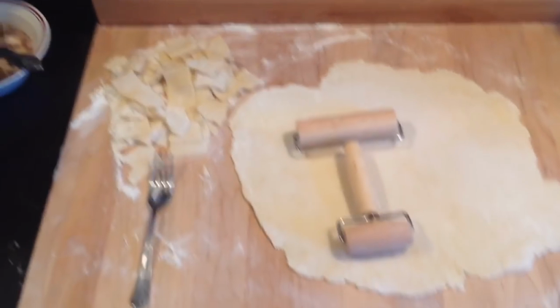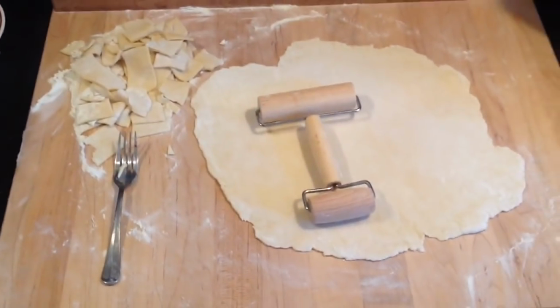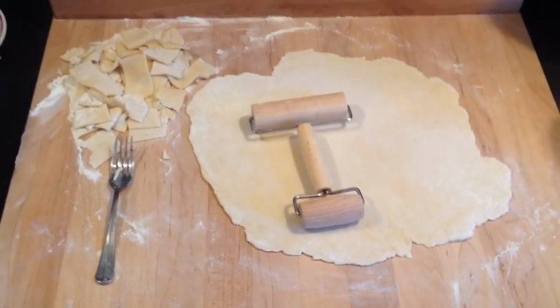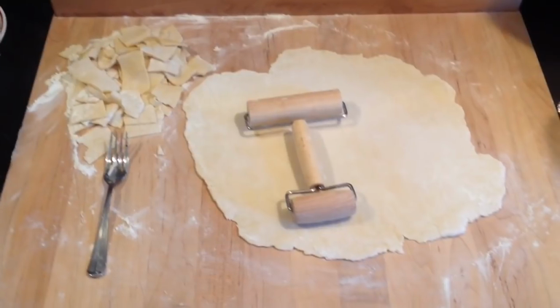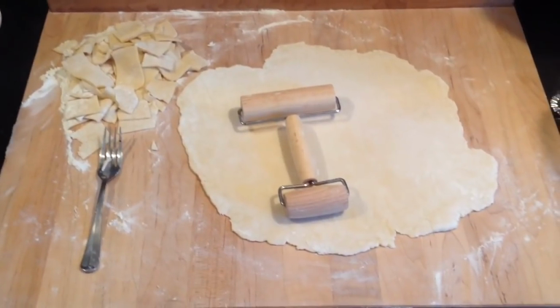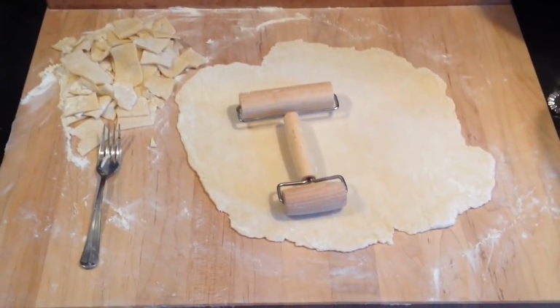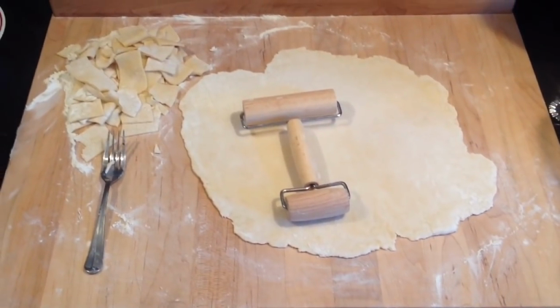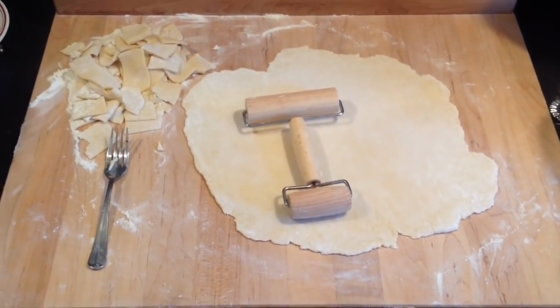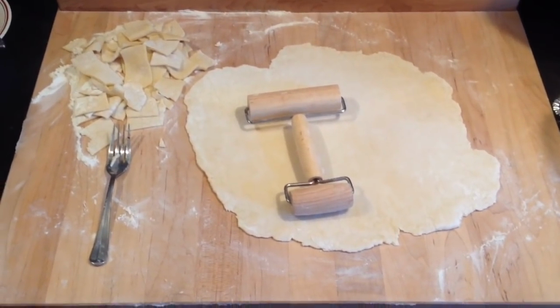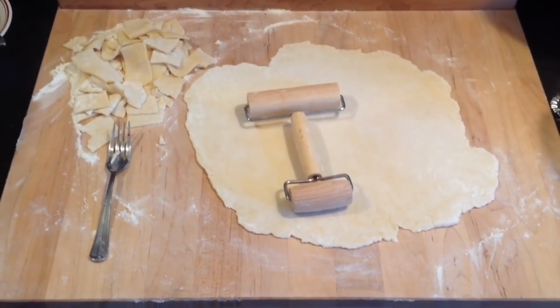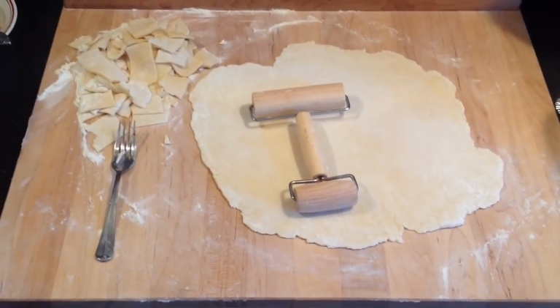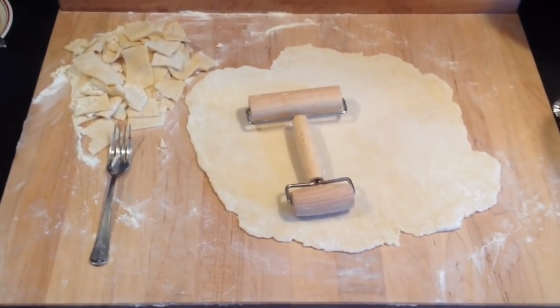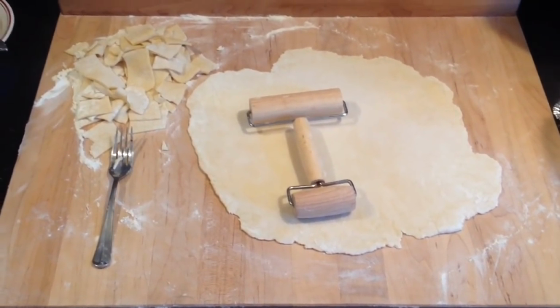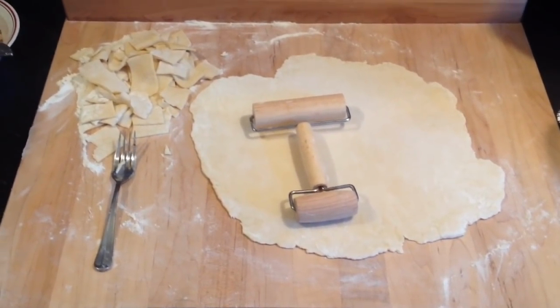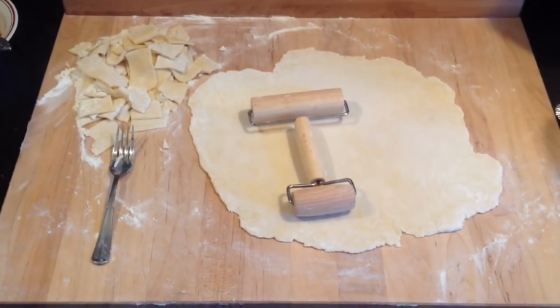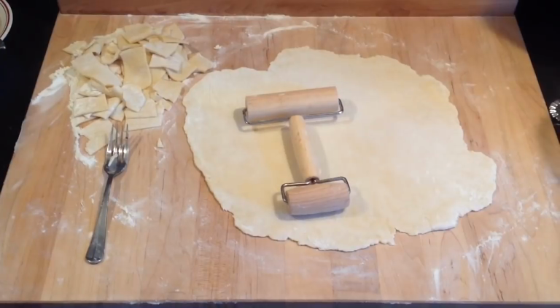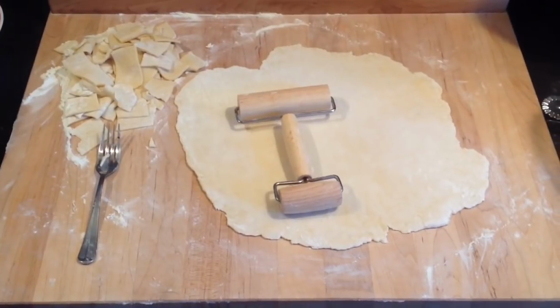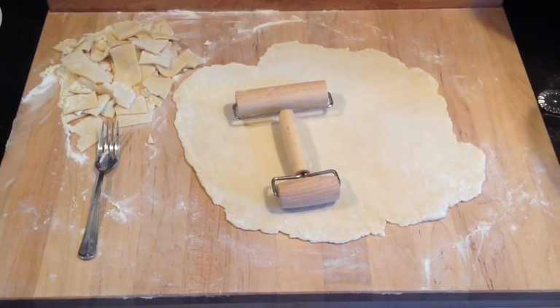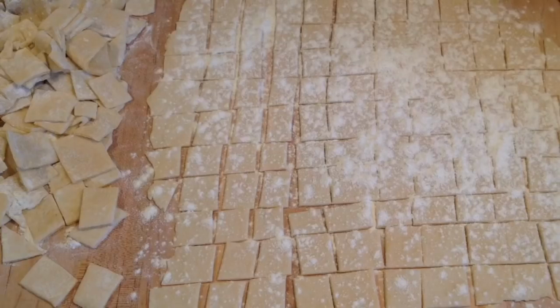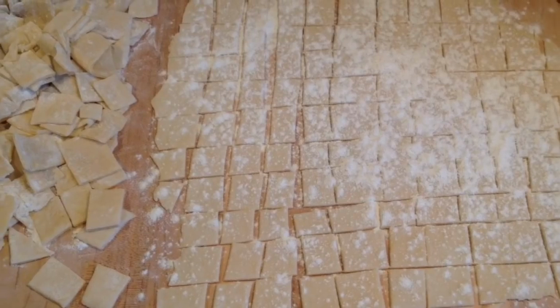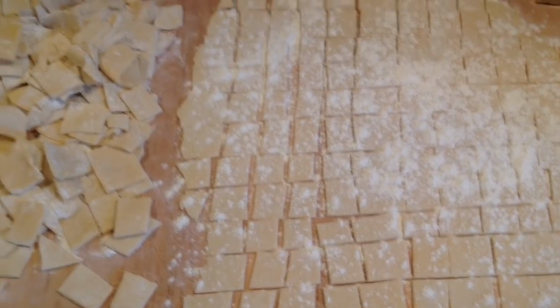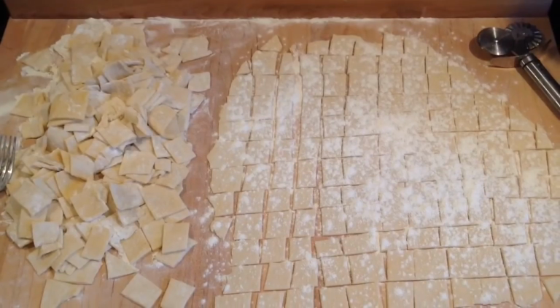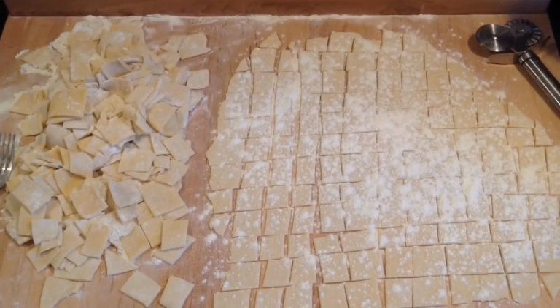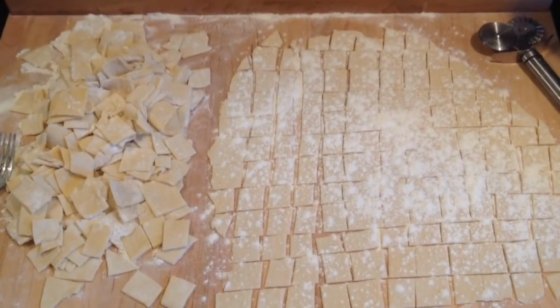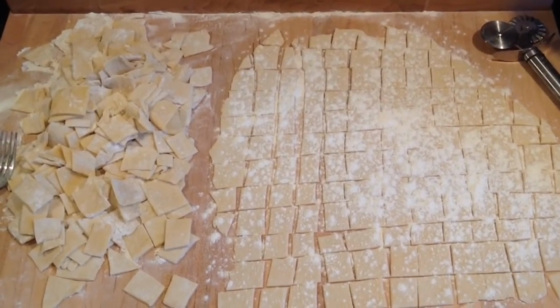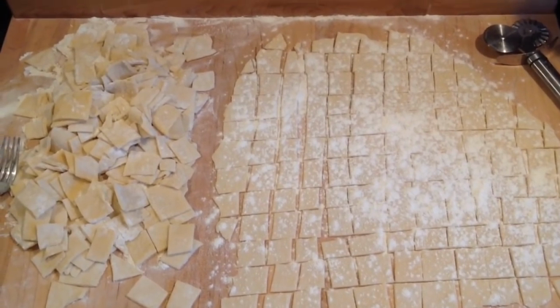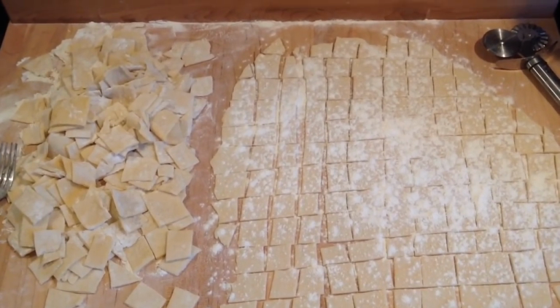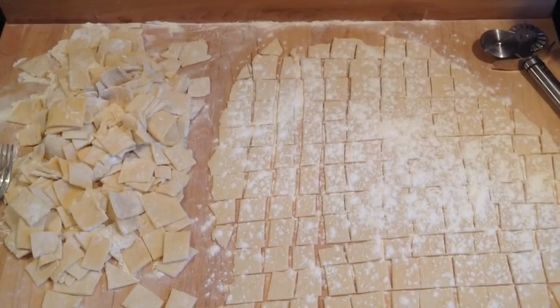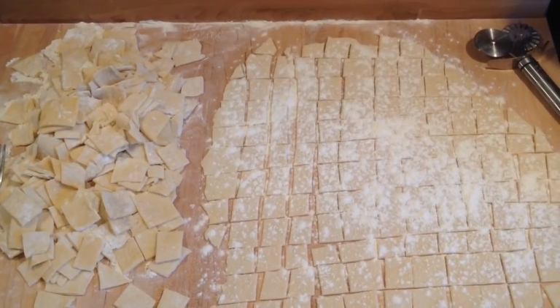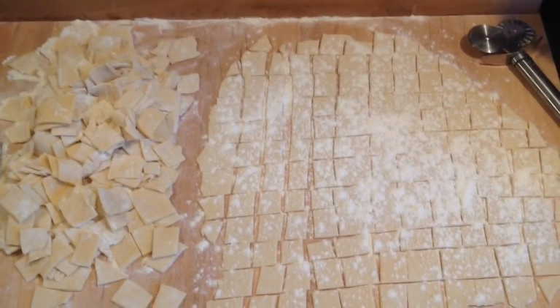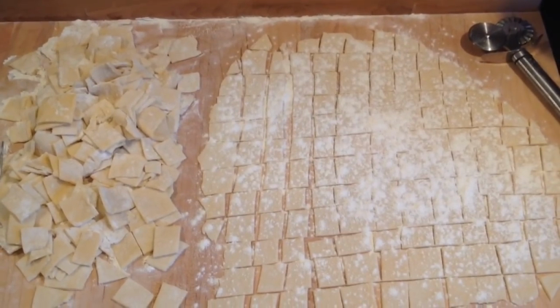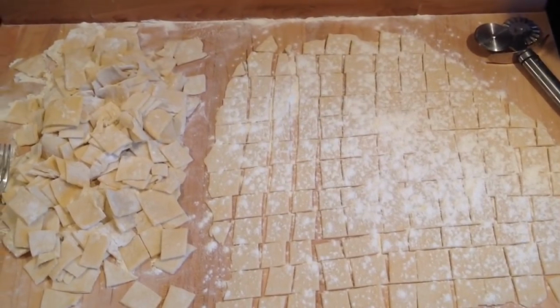When you roll out the first batch, cut them in one-inch squares. You want it thin, like a quarter of an inch. One inch is big enough because these dumplings are going to swell. Add a liberal amount of flour, push those to the side, do your second batch, and do it all over again.